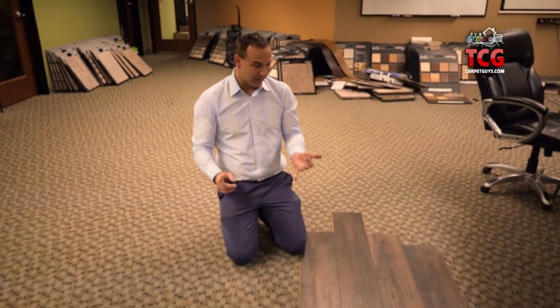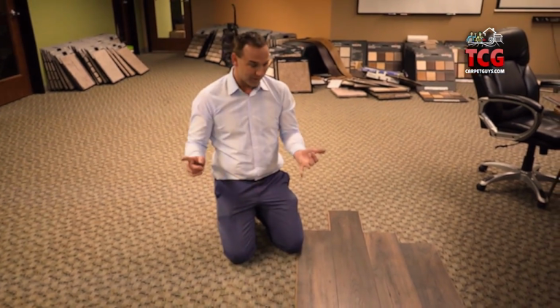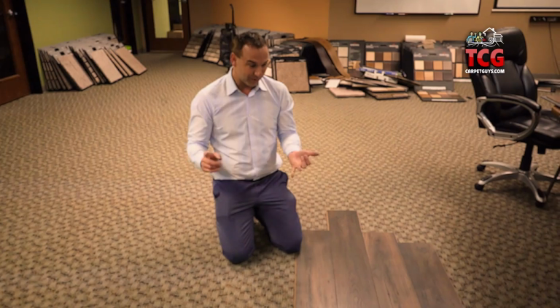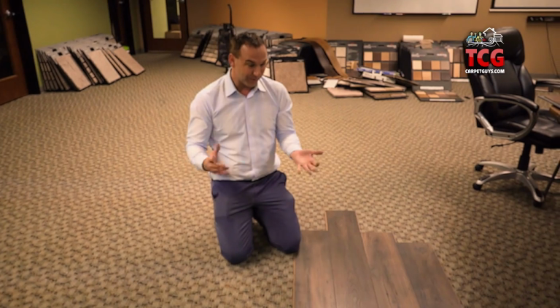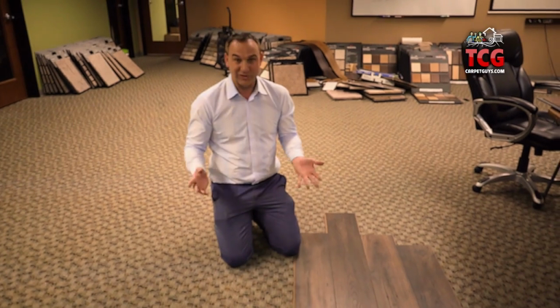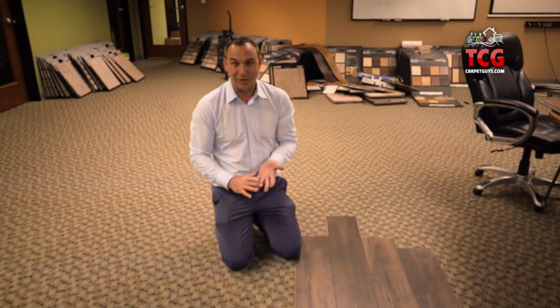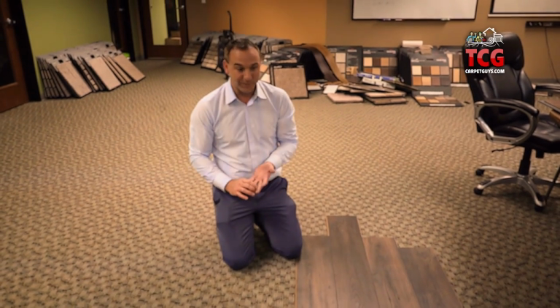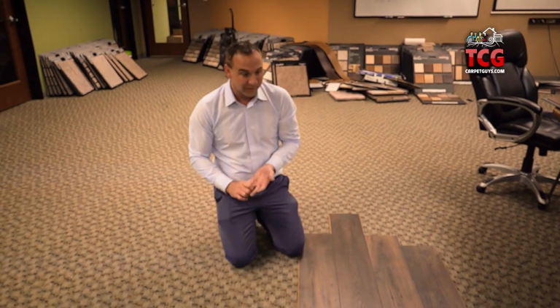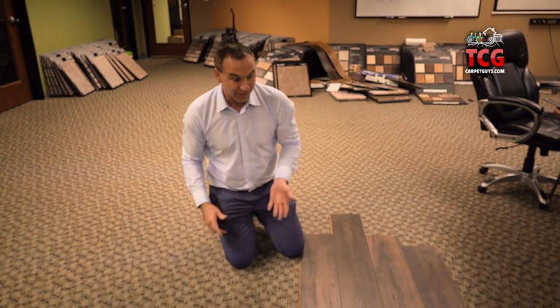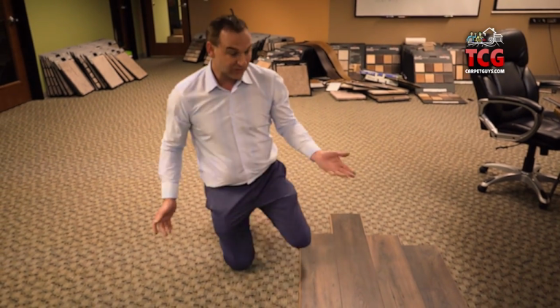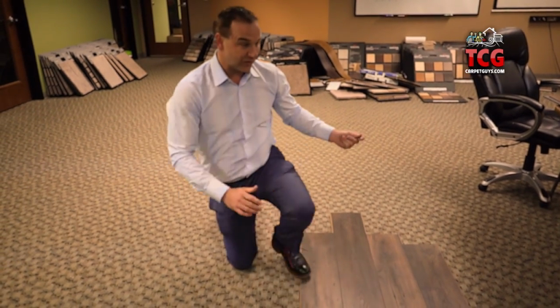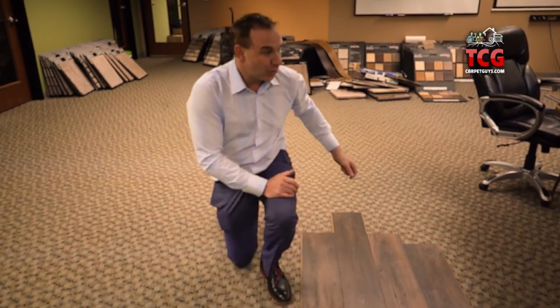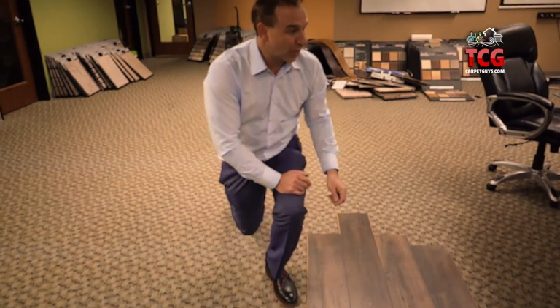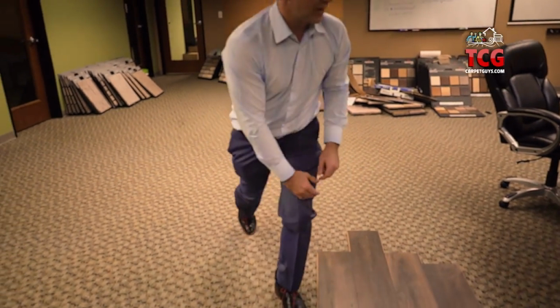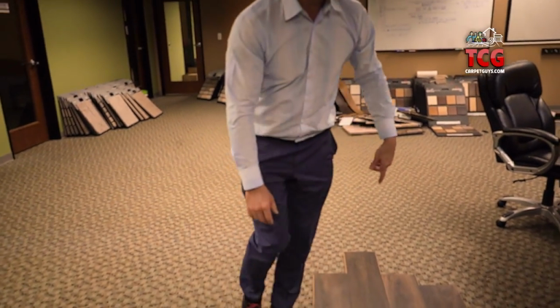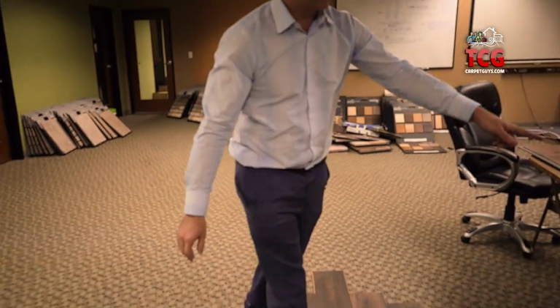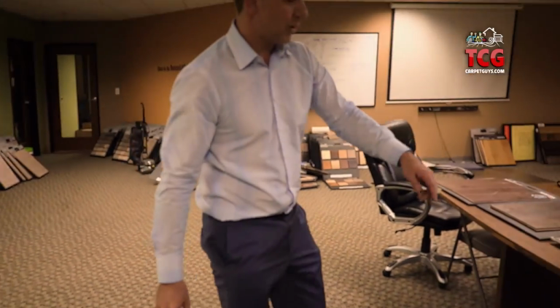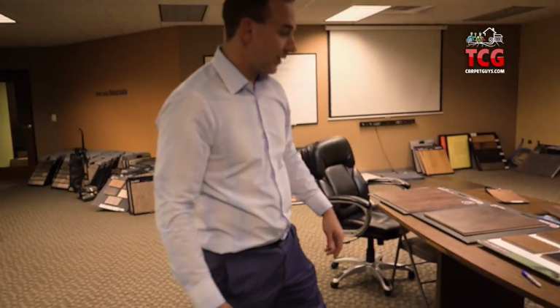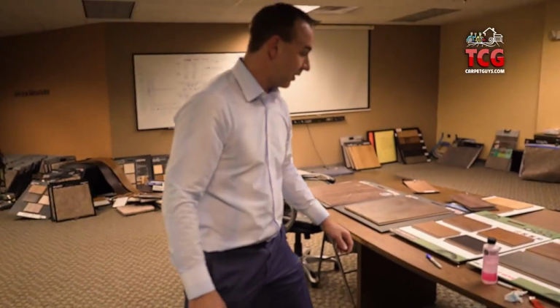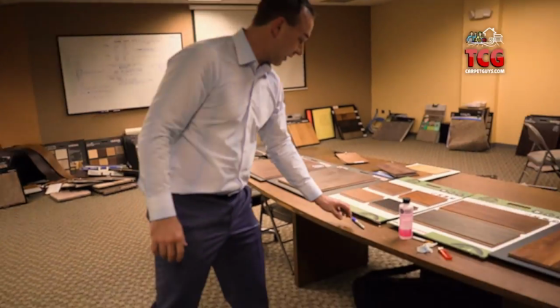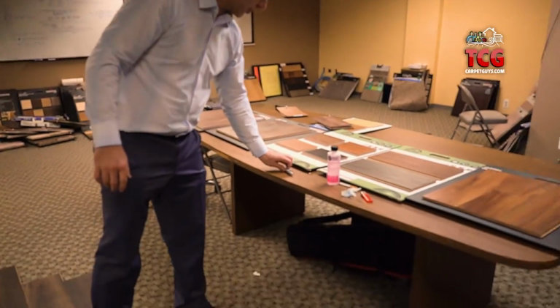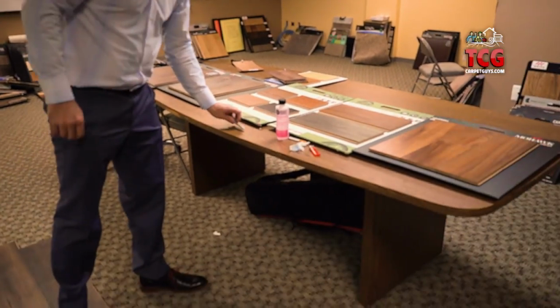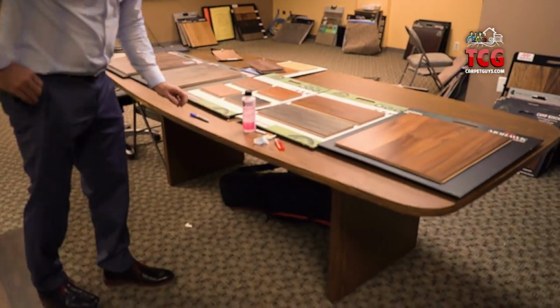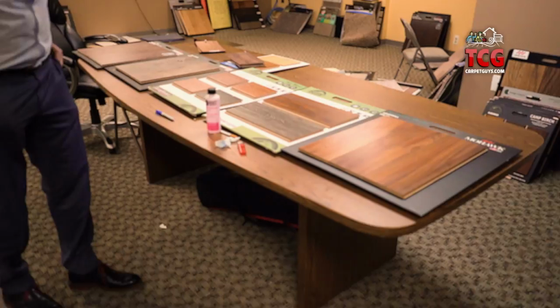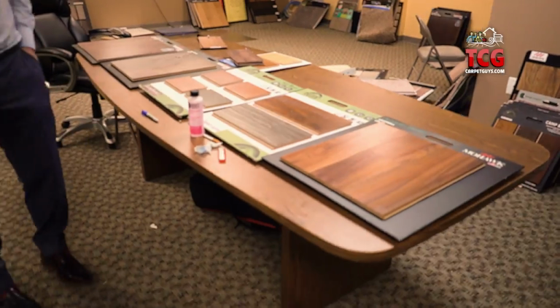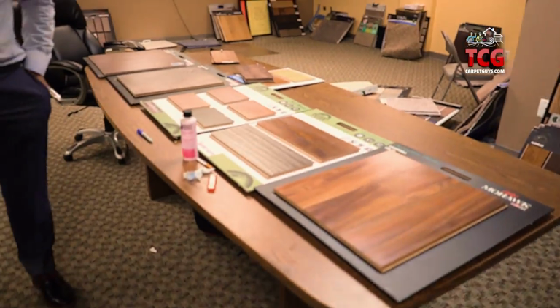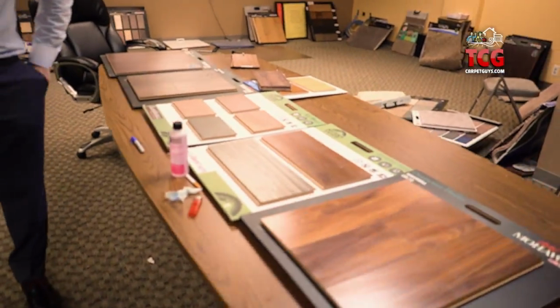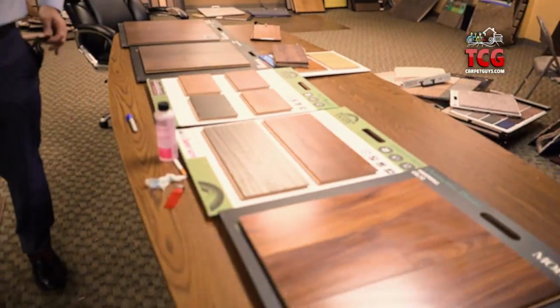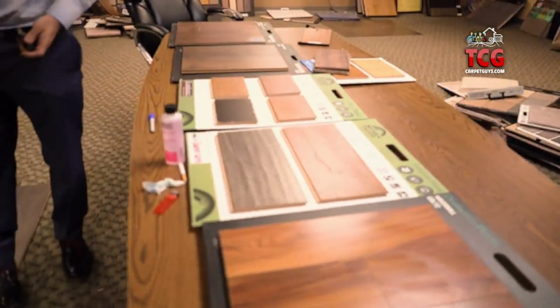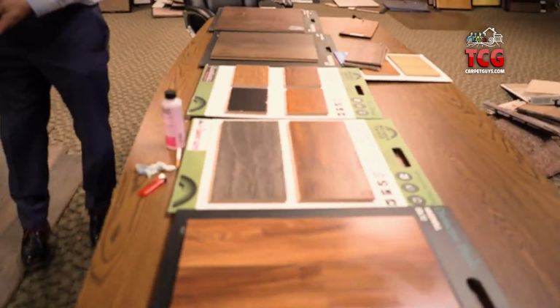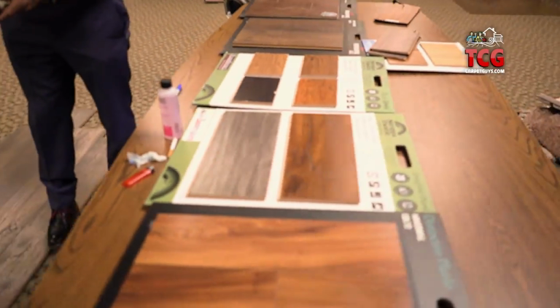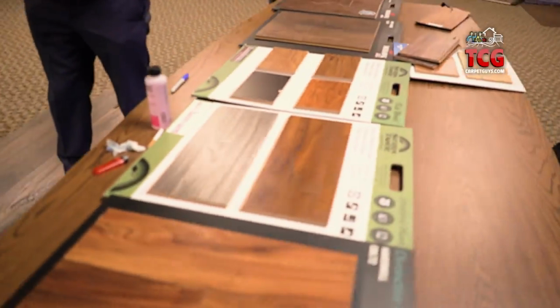I'm actually building a new house in St. Clair Shores and I'm putting this through my entire home. This is probably the nicest looking product that I've ever seen, and it's half the price of real hardwood. I have no maintenance — I never have to sand and refinish it, it'll never discolor on me, nothing's going to stick to it or stain it.